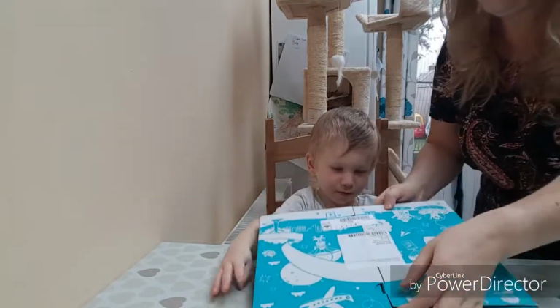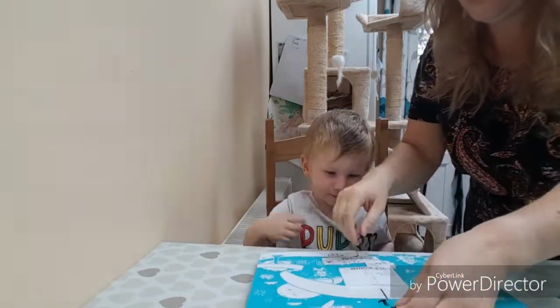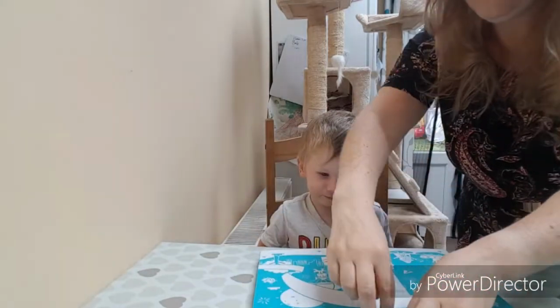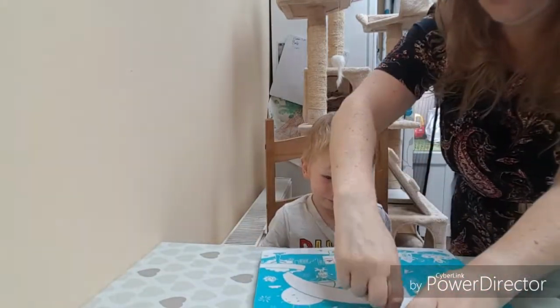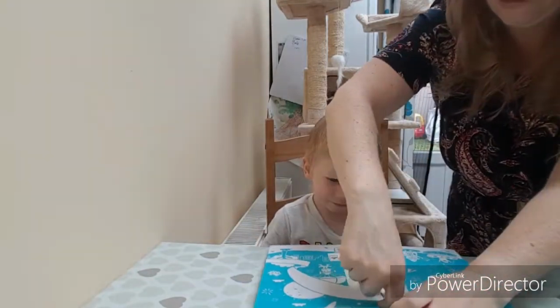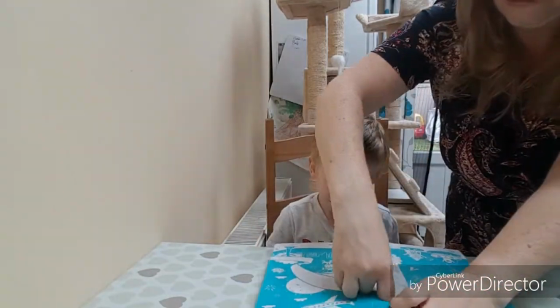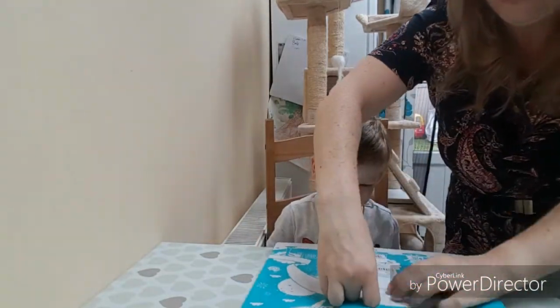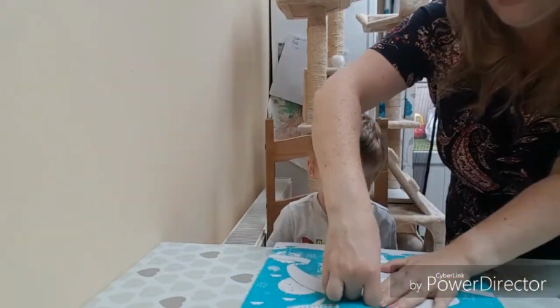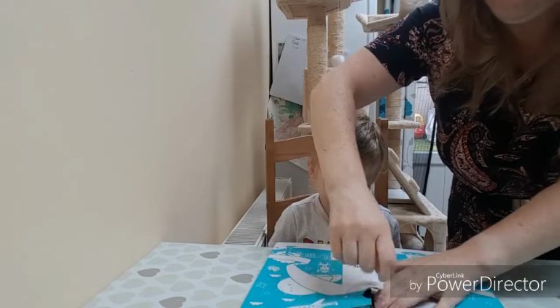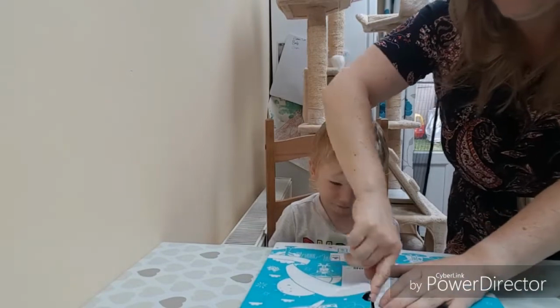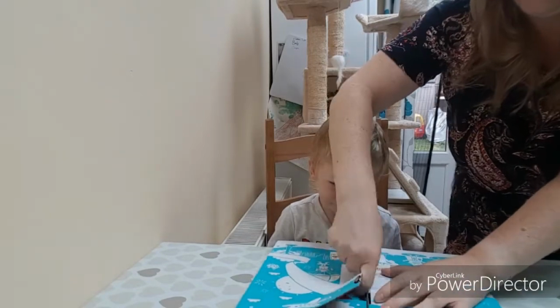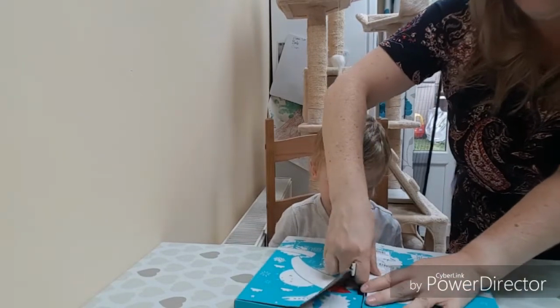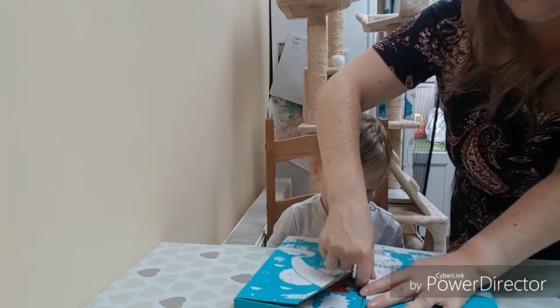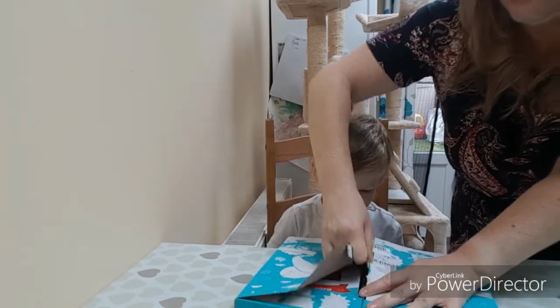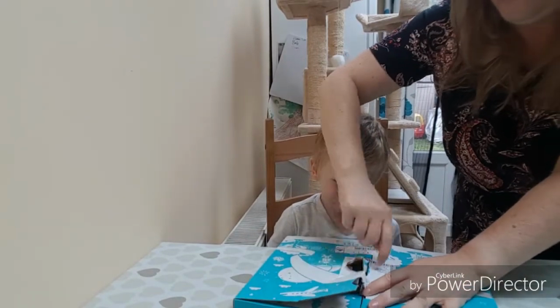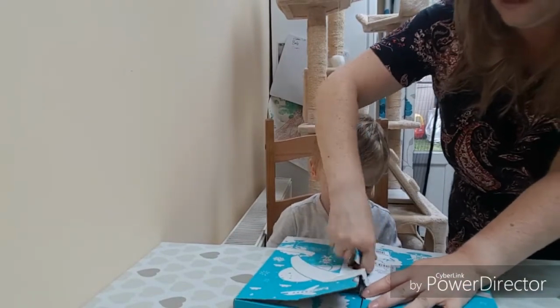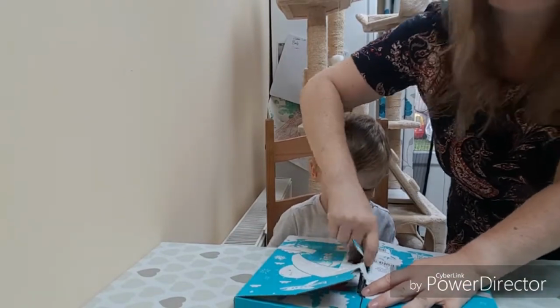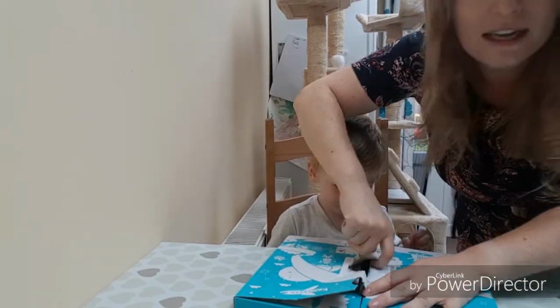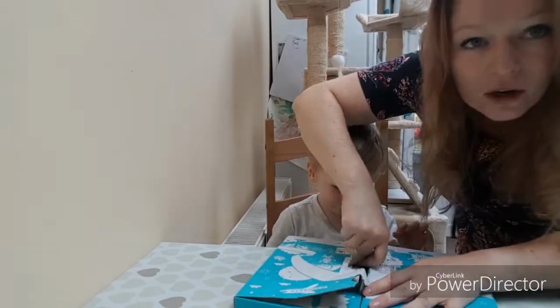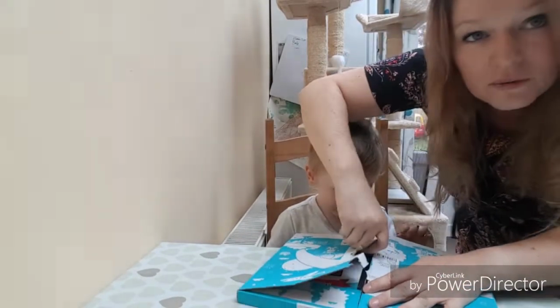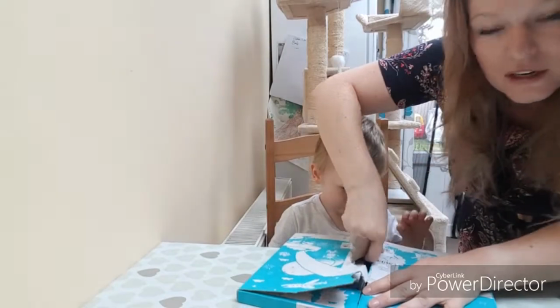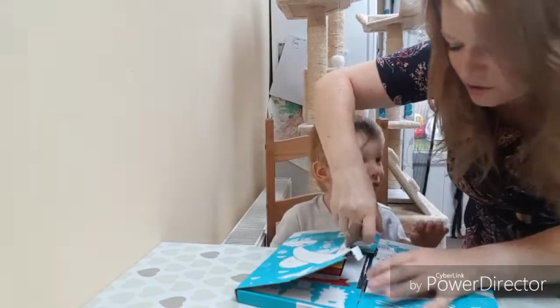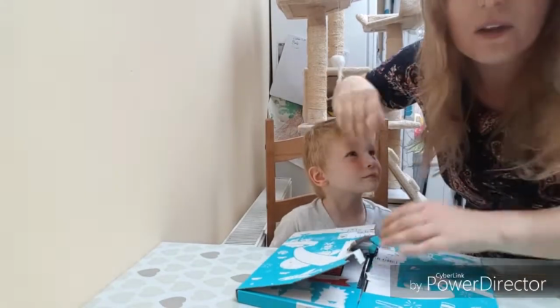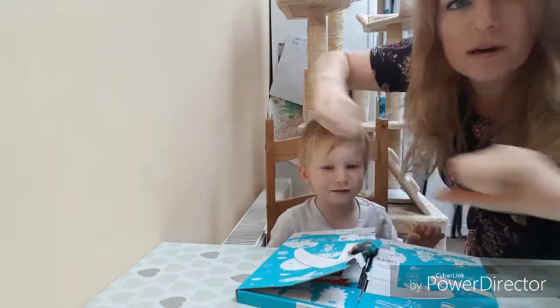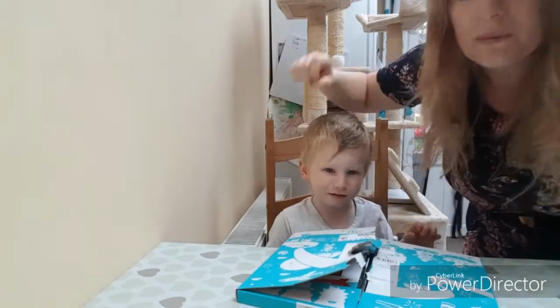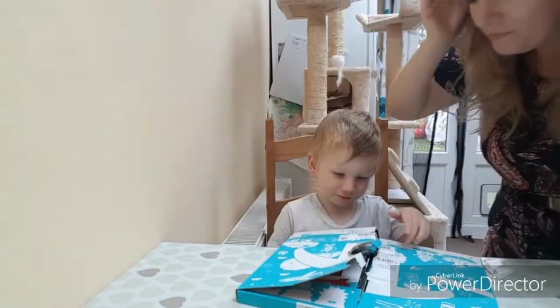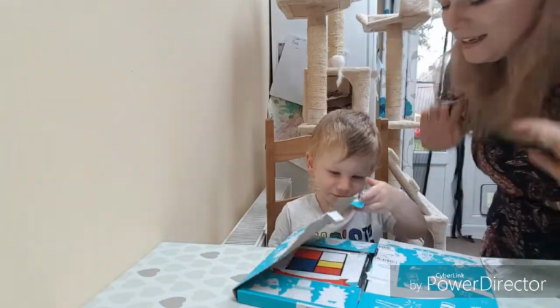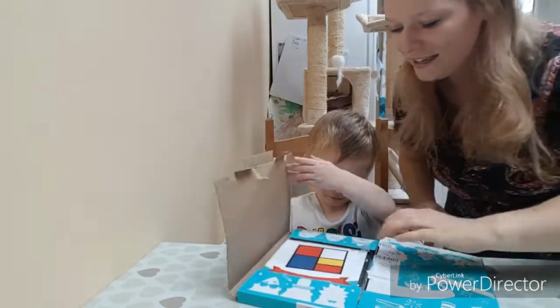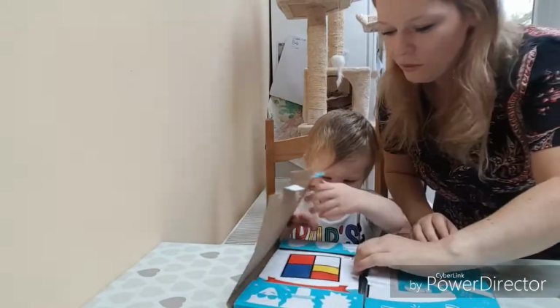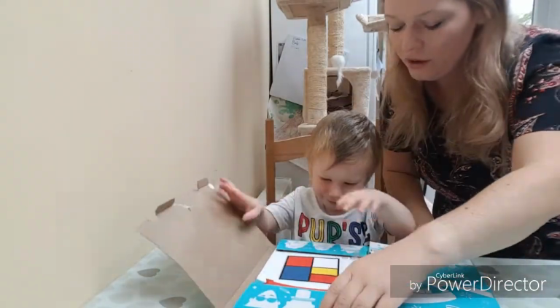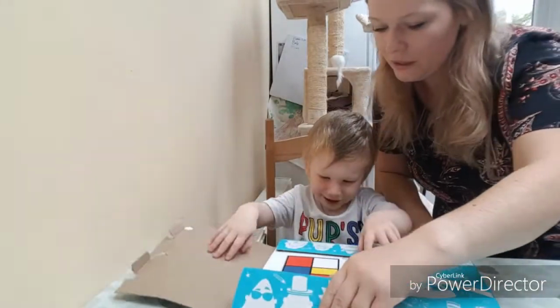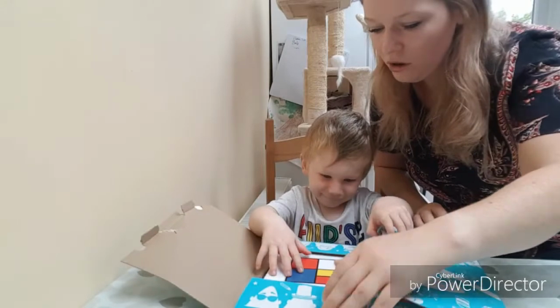What we need to do is open it. I'm gonna rip it open - that's generally how it goes when you're a toddler mum, rip things open. What have we got?